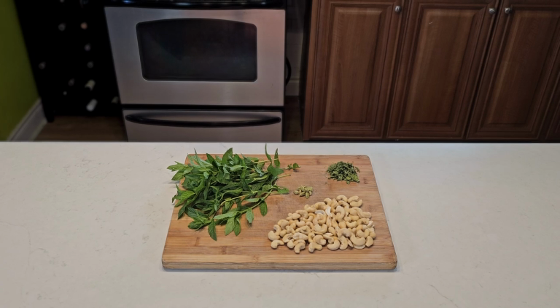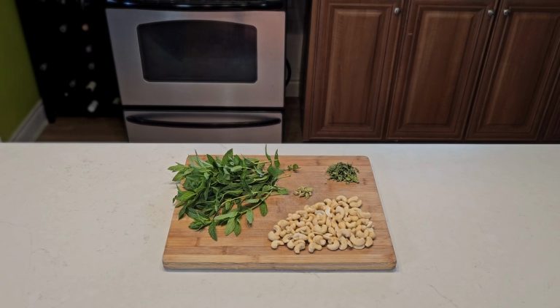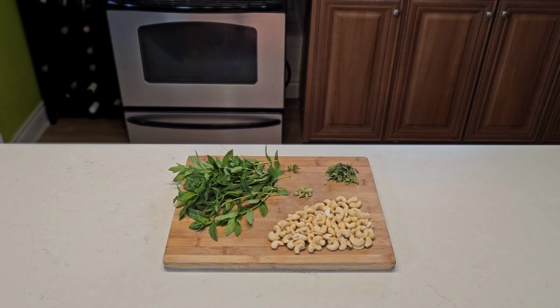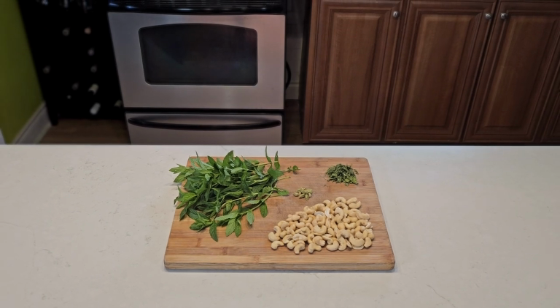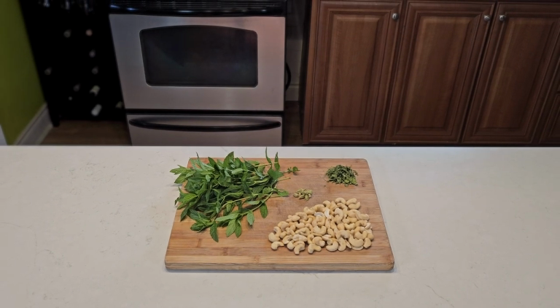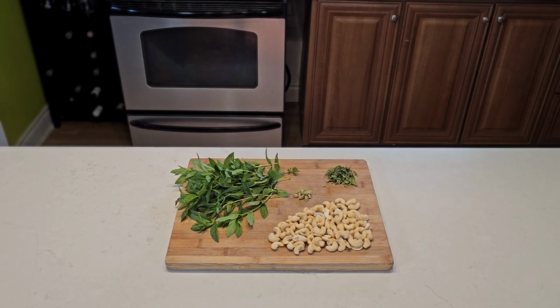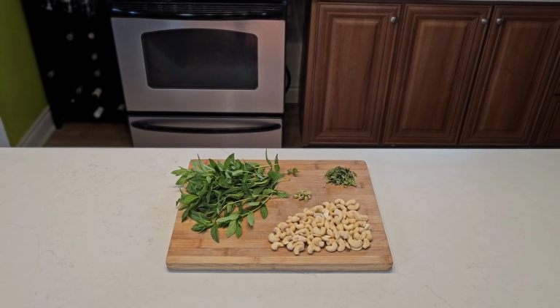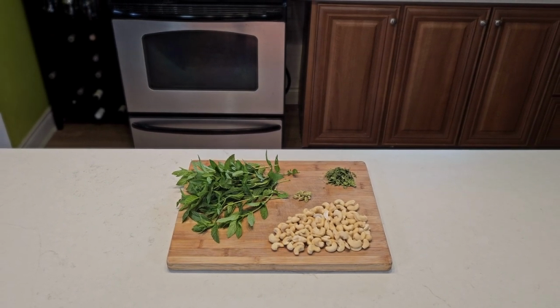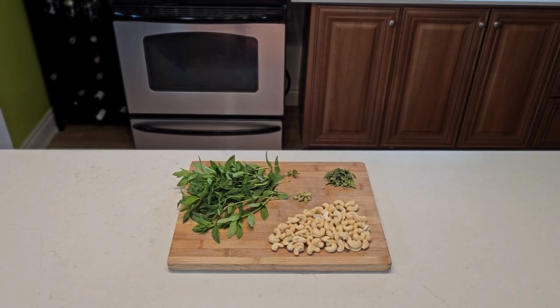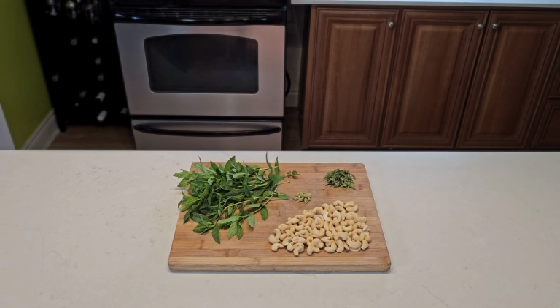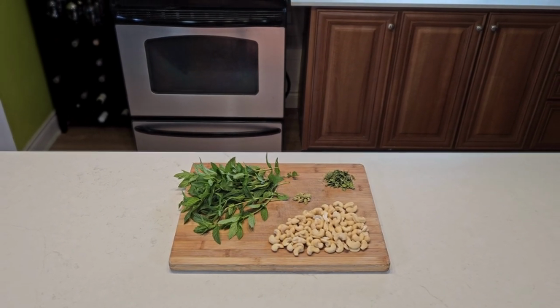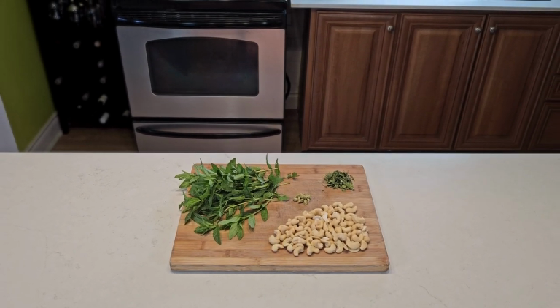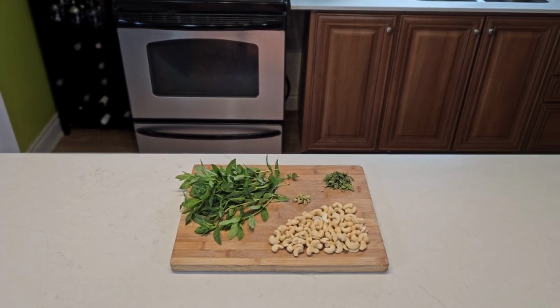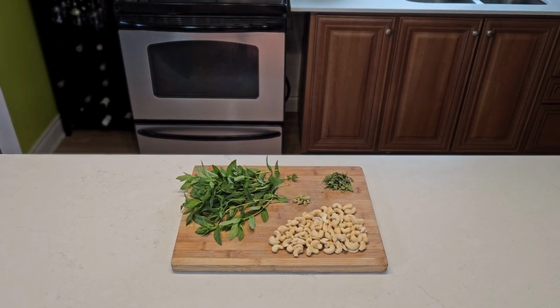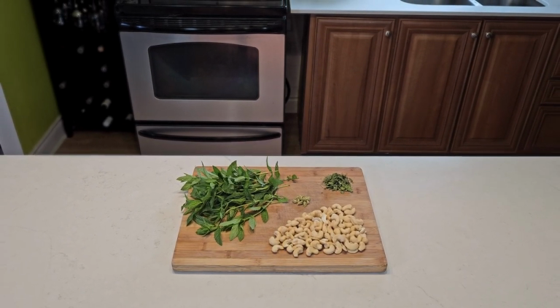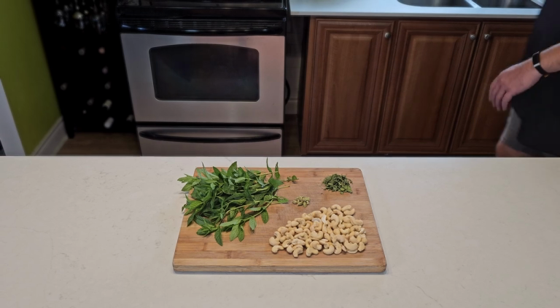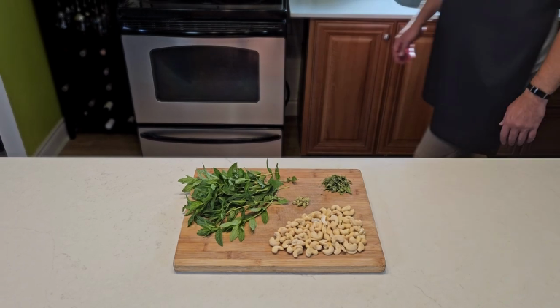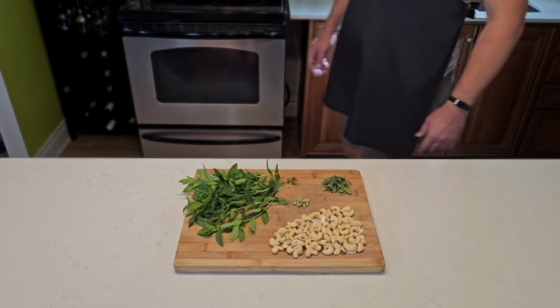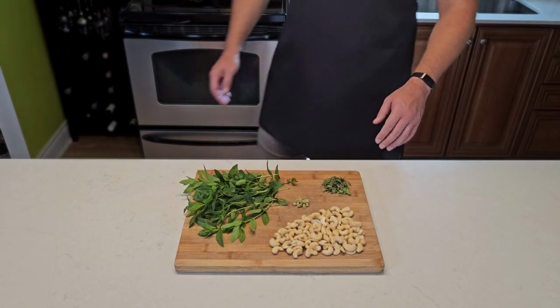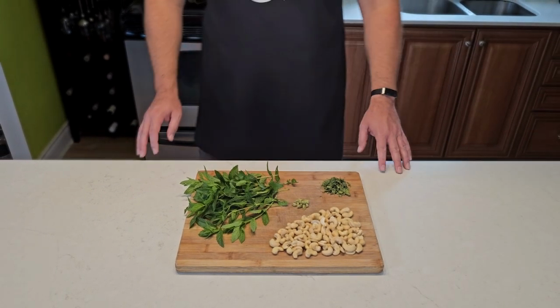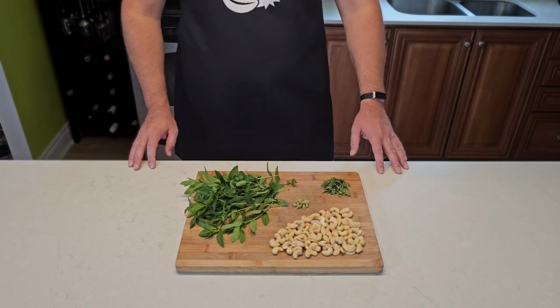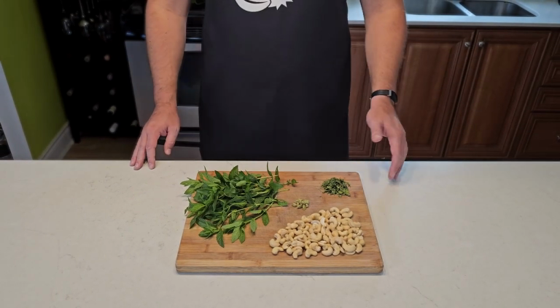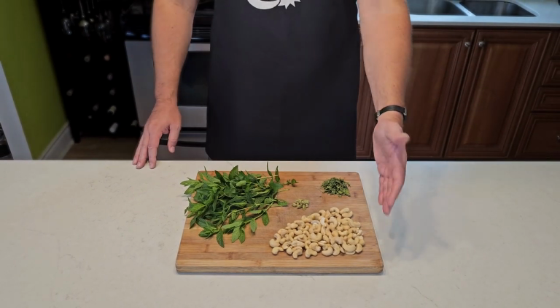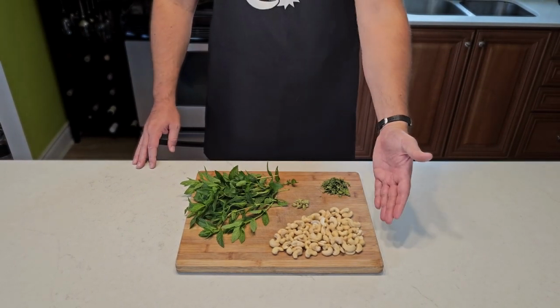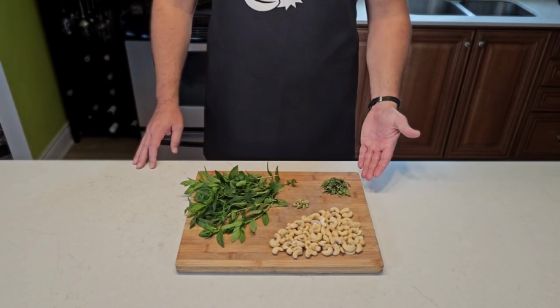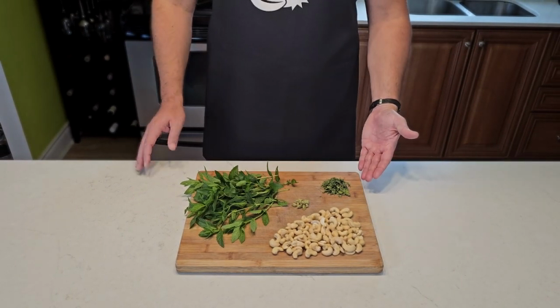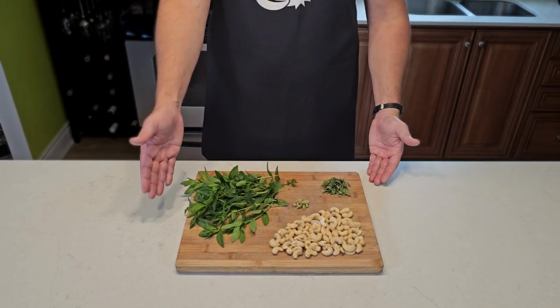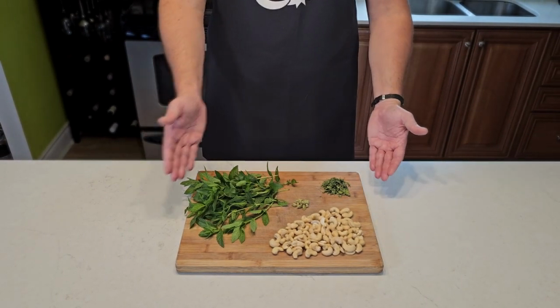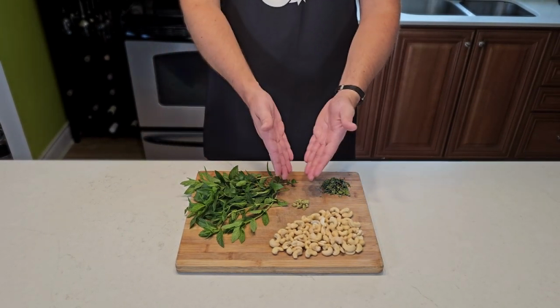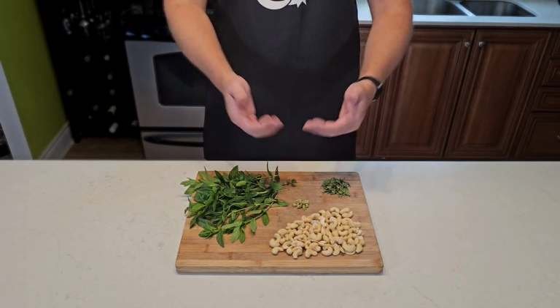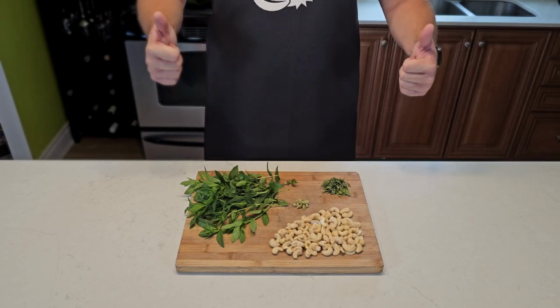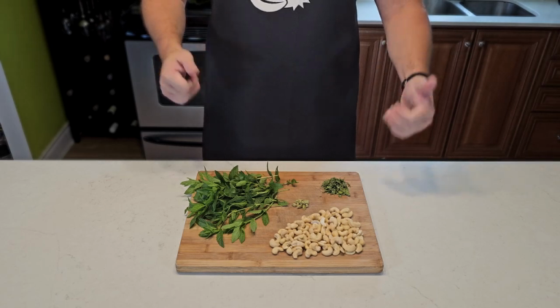Hey folks, welcome back. After our strange journey into AI recipes, I wanted to fire back with my own awesome and unique creation. We're going to put together something using unsalted cashews, fenugreek, mint, and cardamom. Check this out.